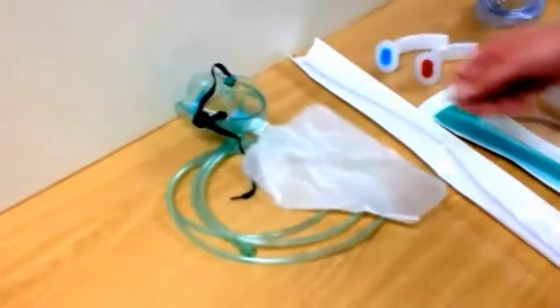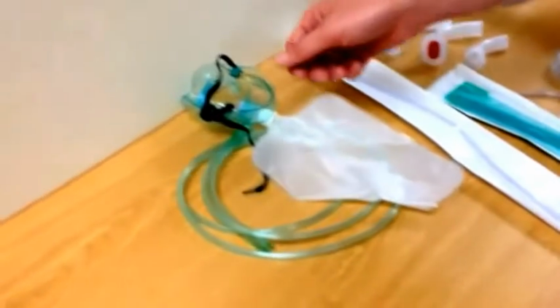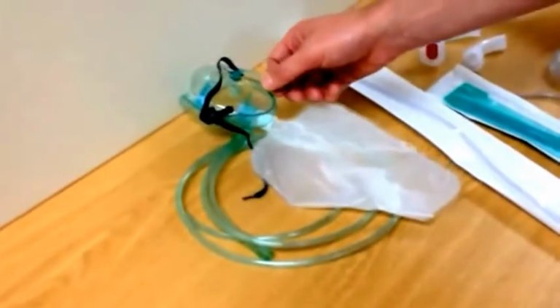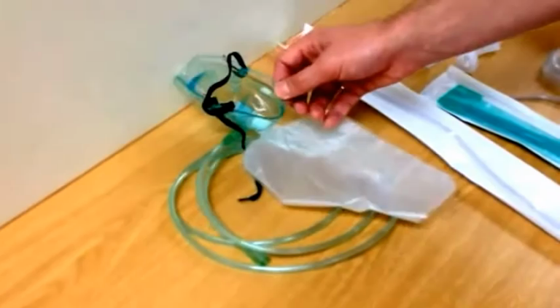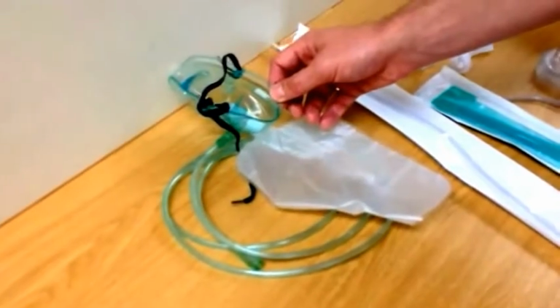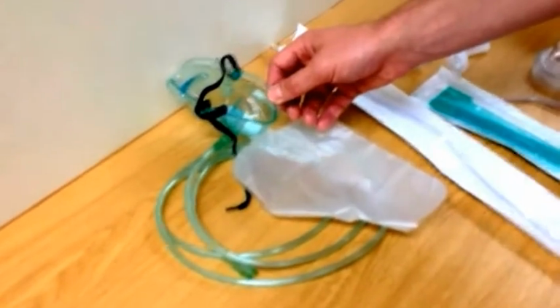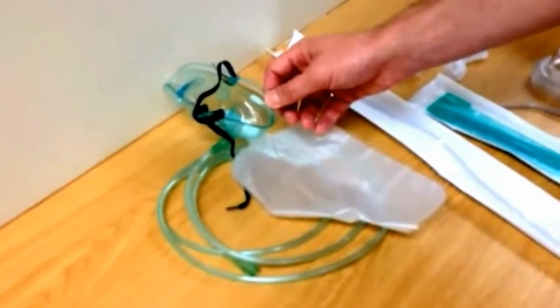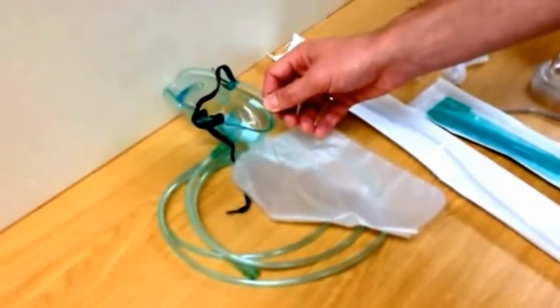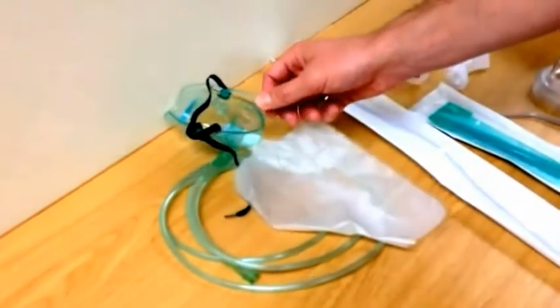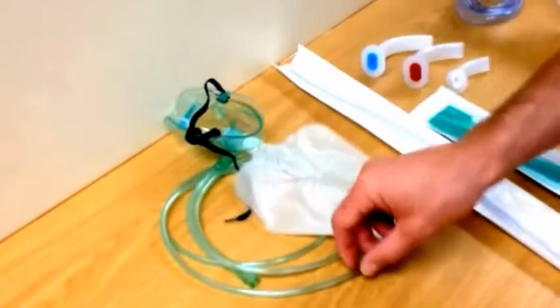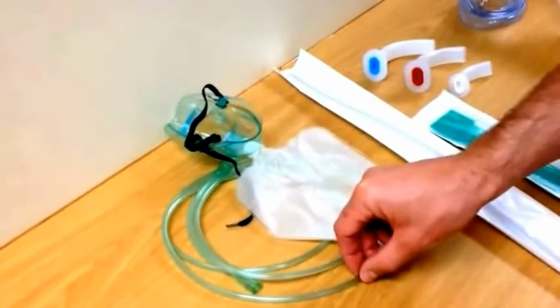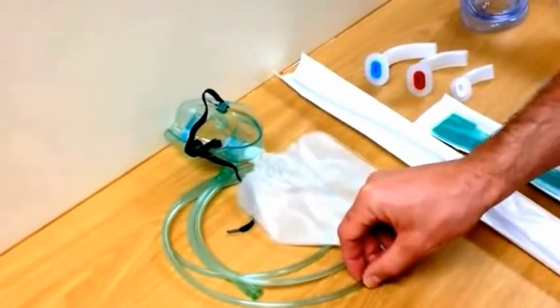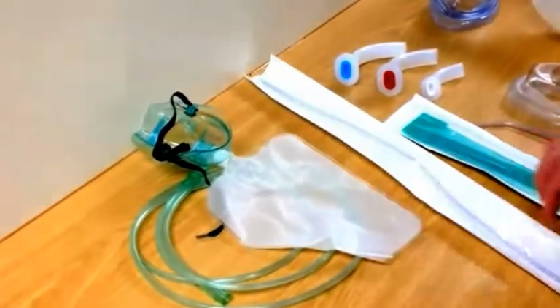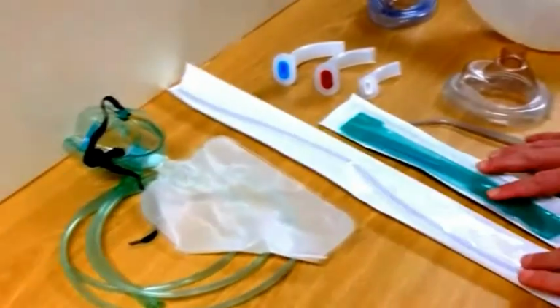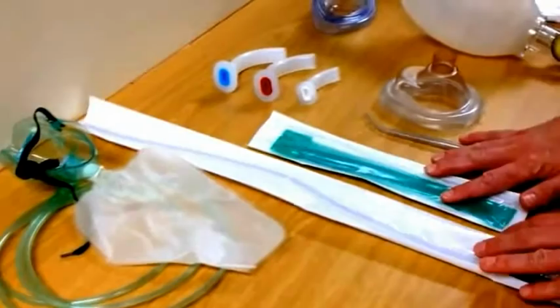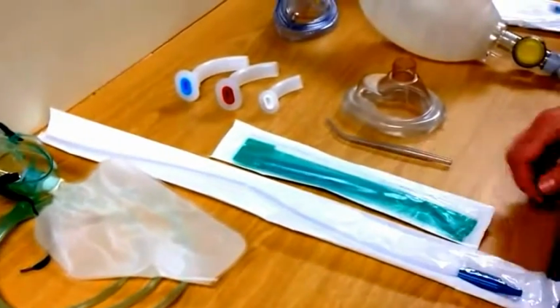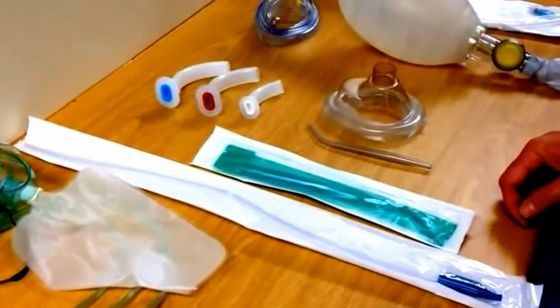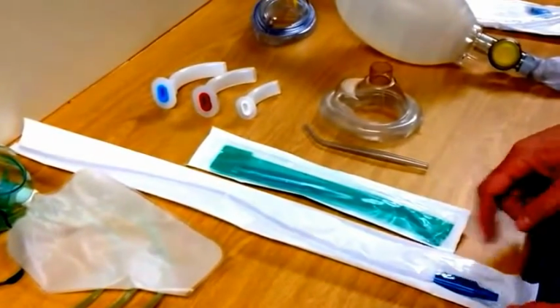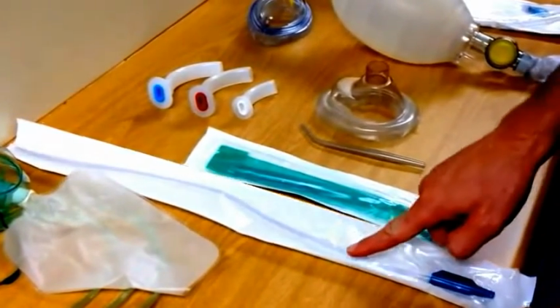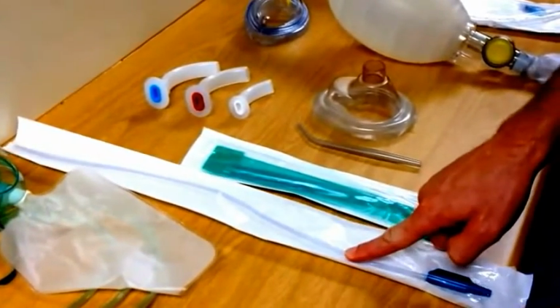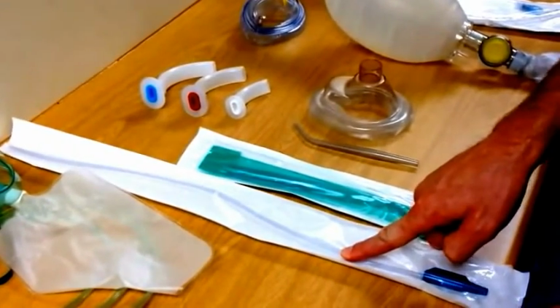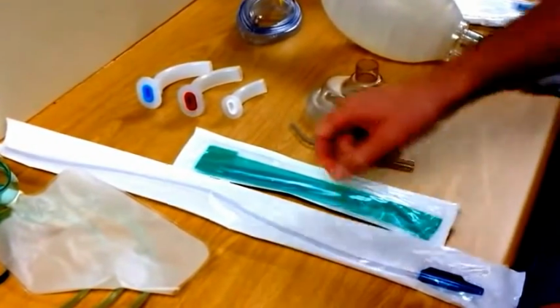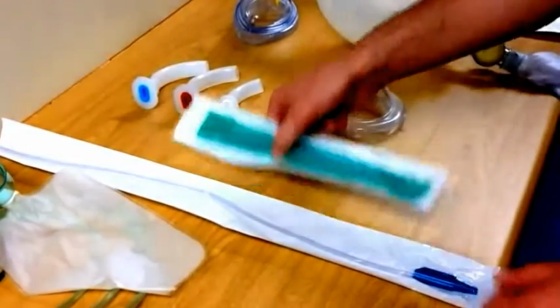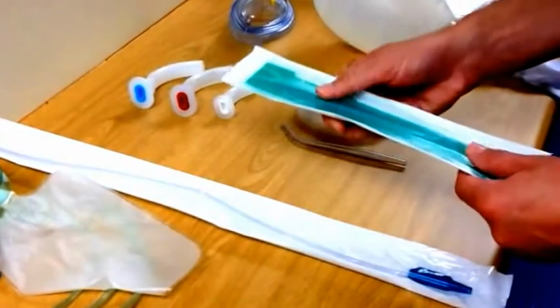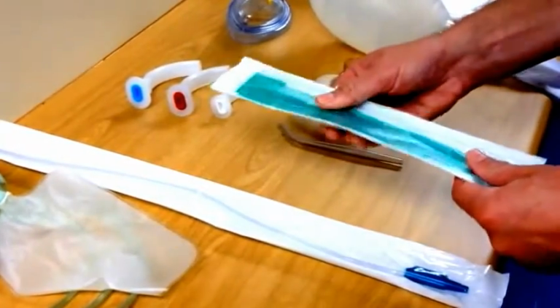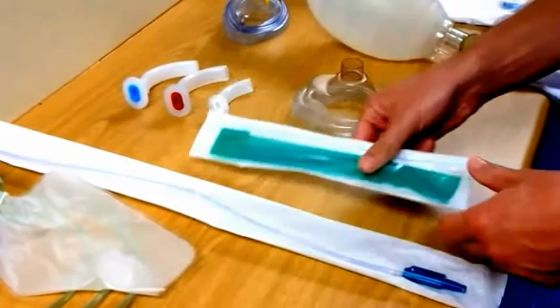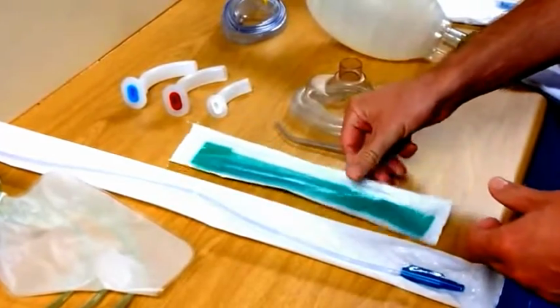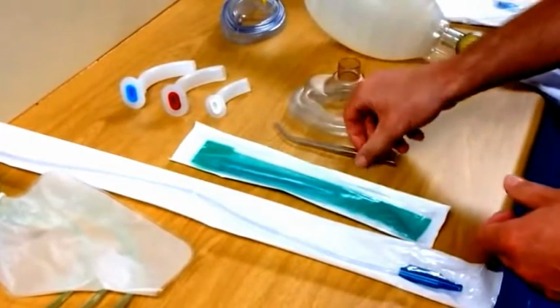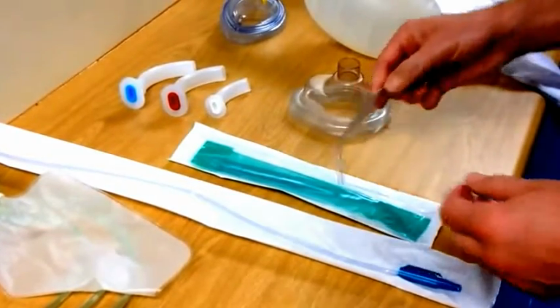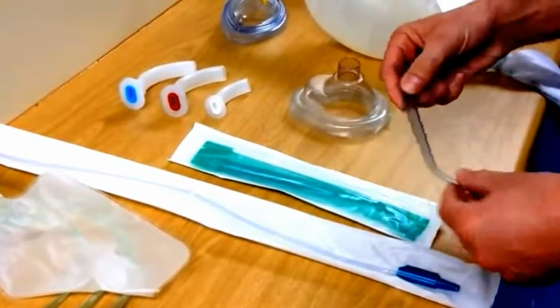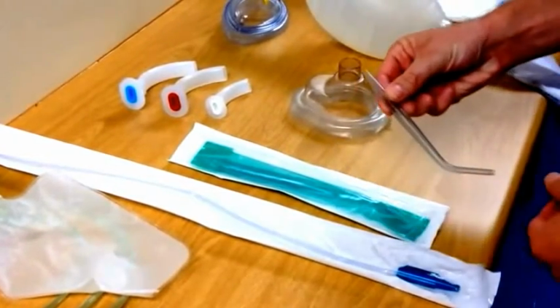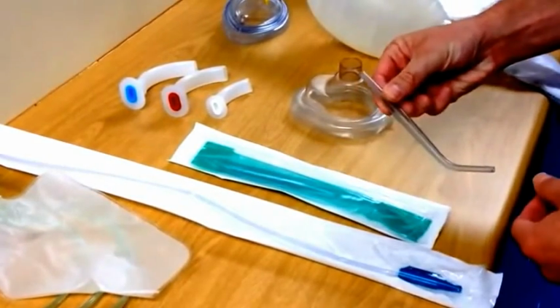You should have a high flow oxygen delivery device or oxygen mask with tubing. You should have a selection of suction devices — in this case soft tip suction and a hard Yankauer type suction device; this is what it would look like outside its sheath.